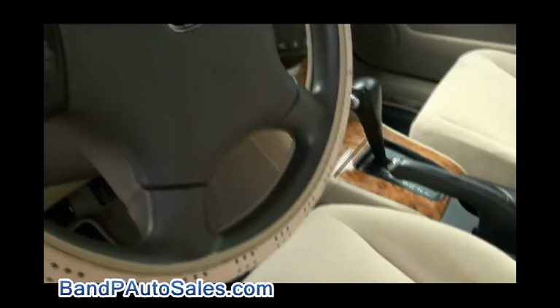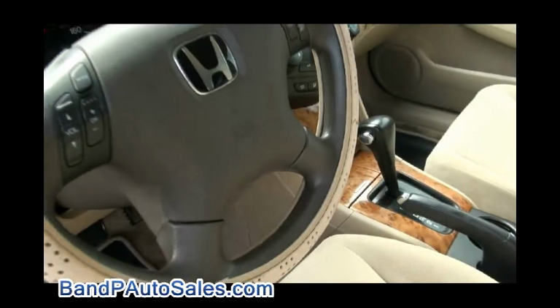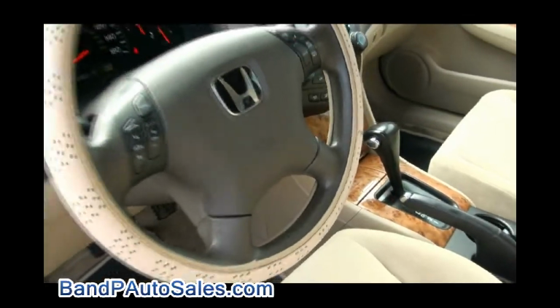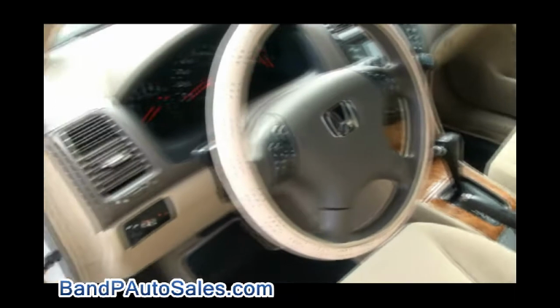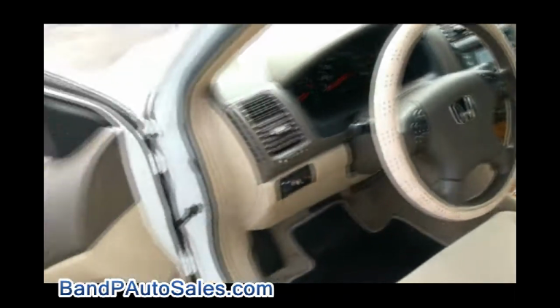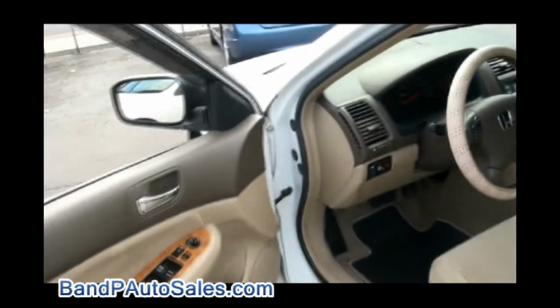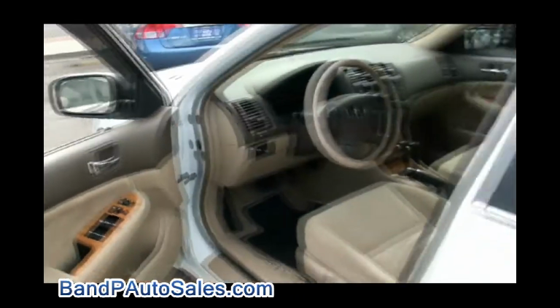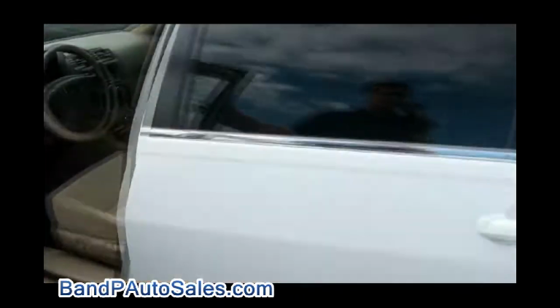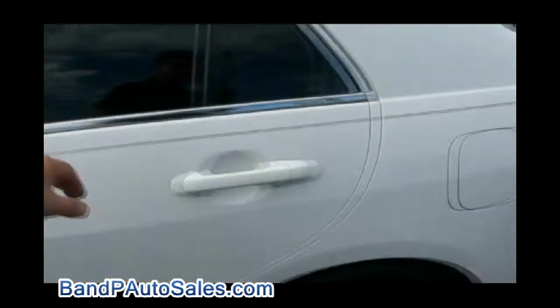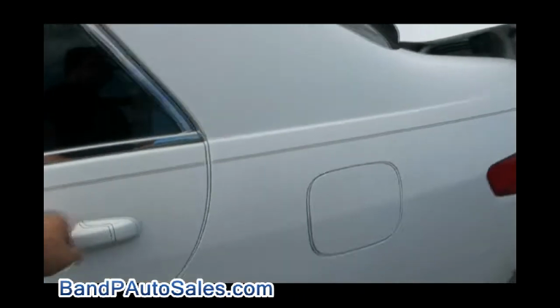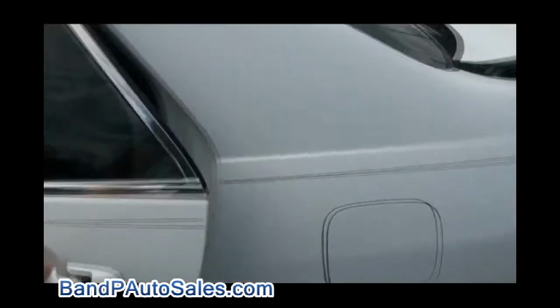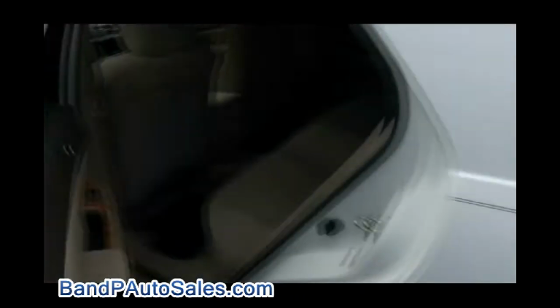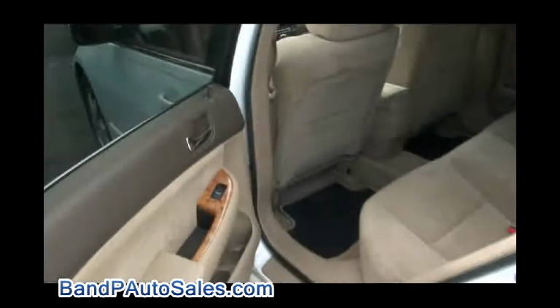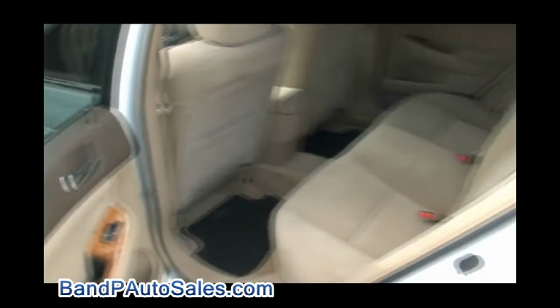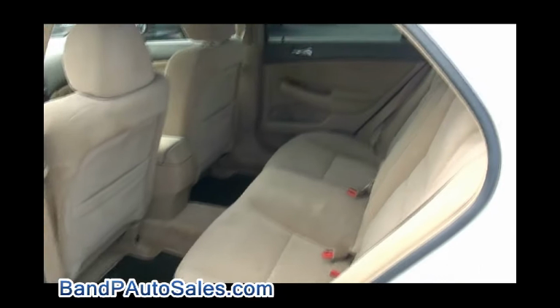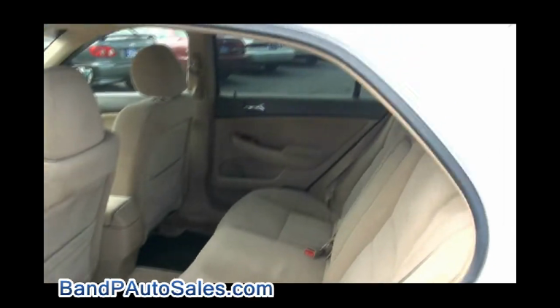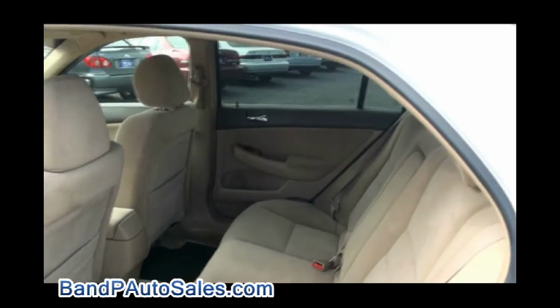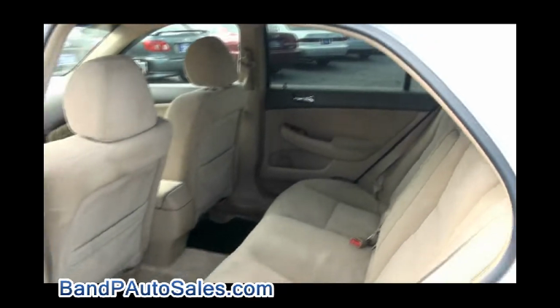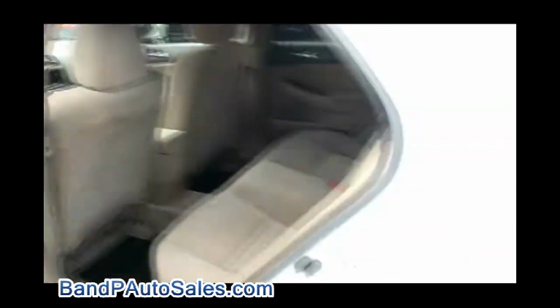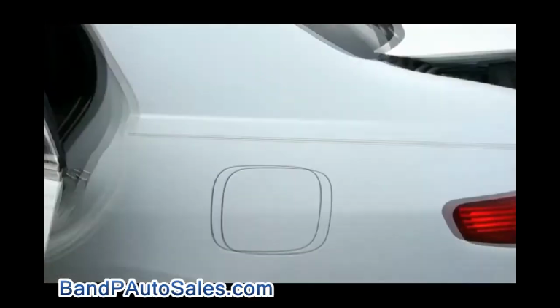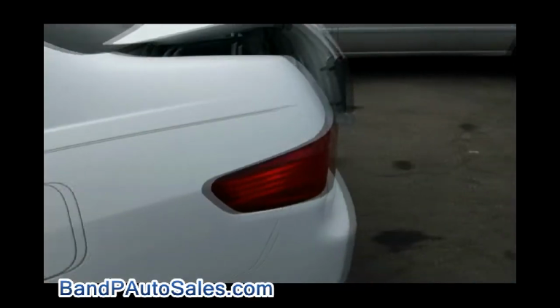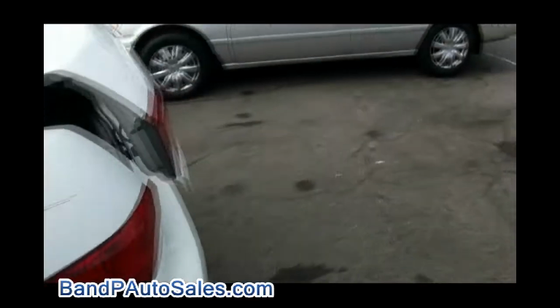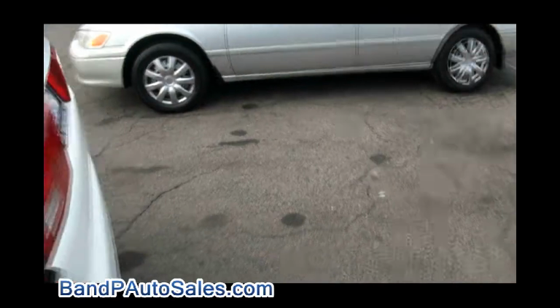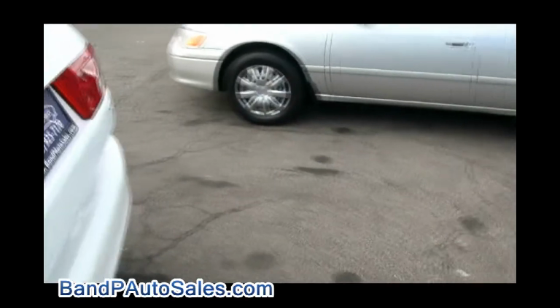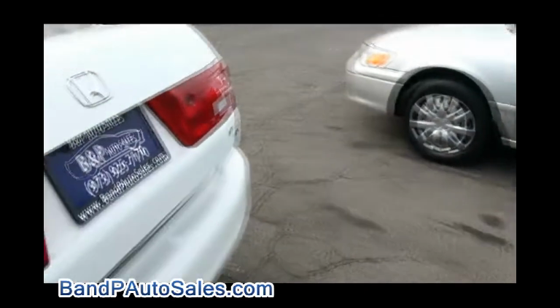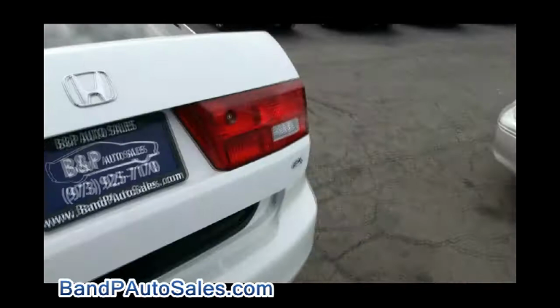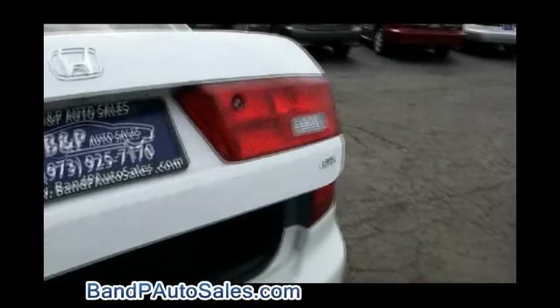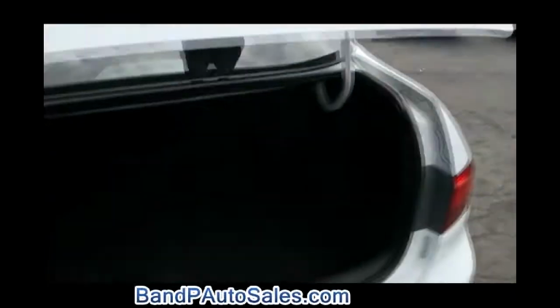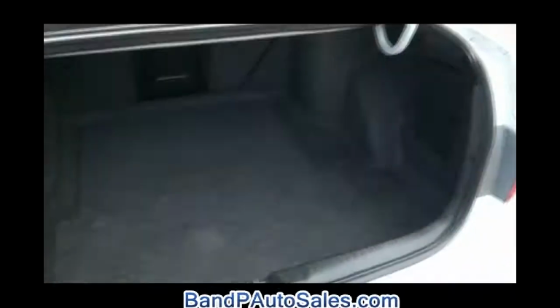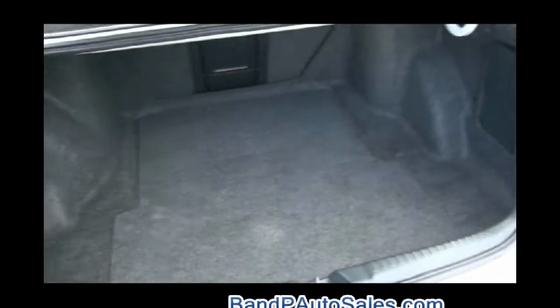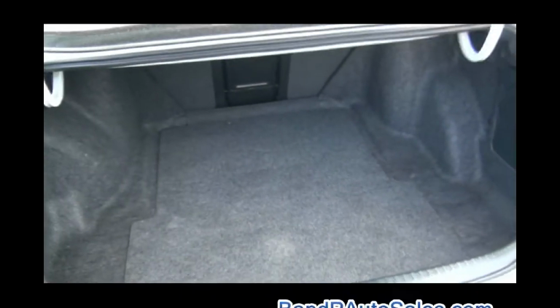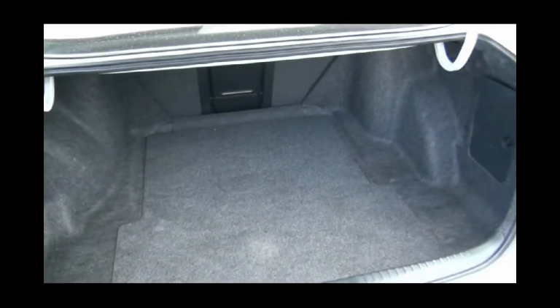This one has 108,000 miles. Nice light interior with the light wood also. Very roomy and of course reliable. Nice large trunk.